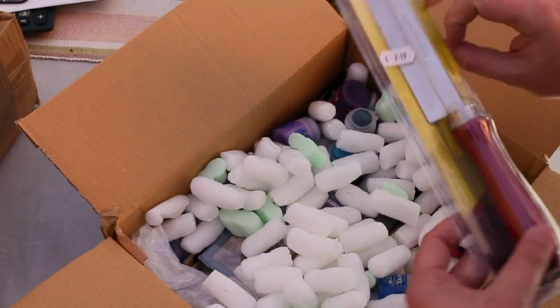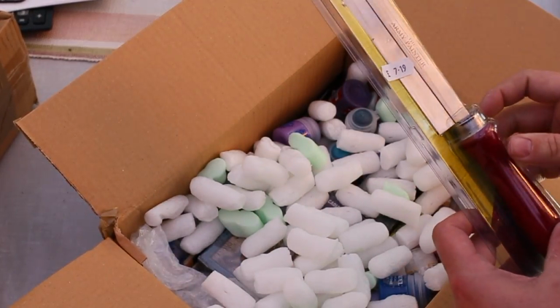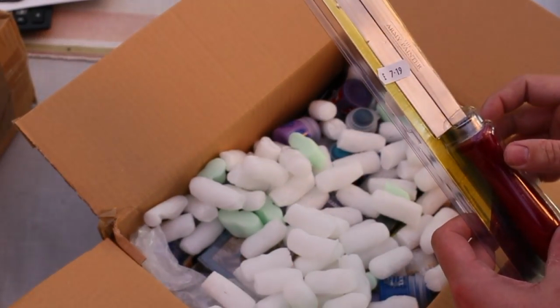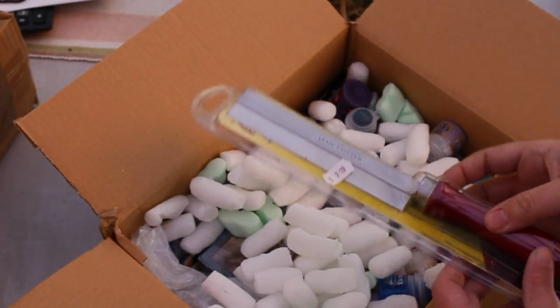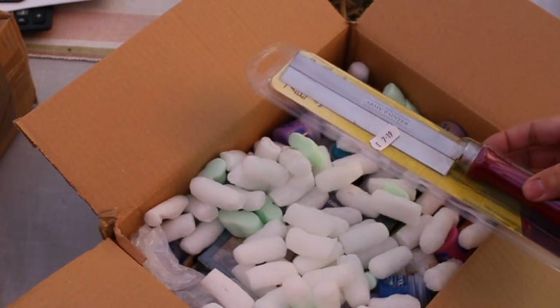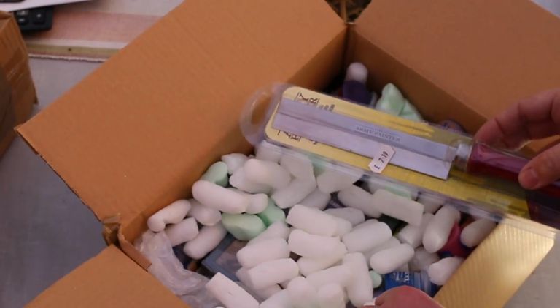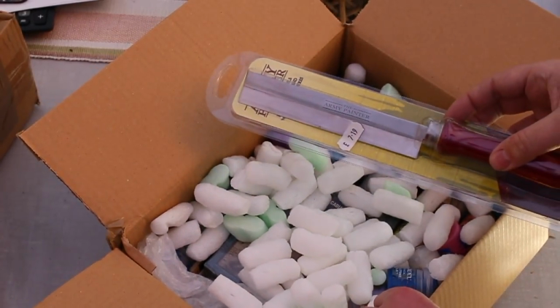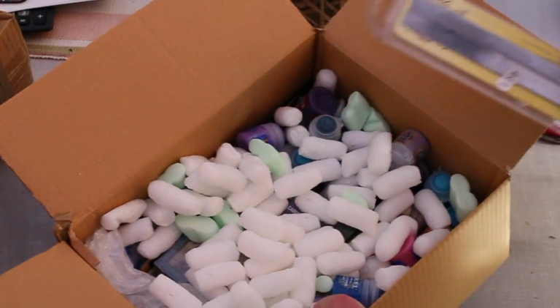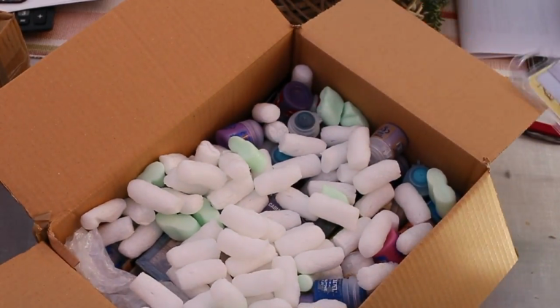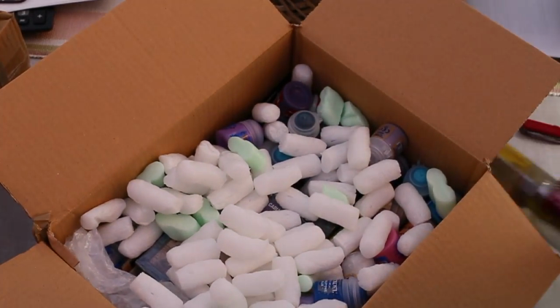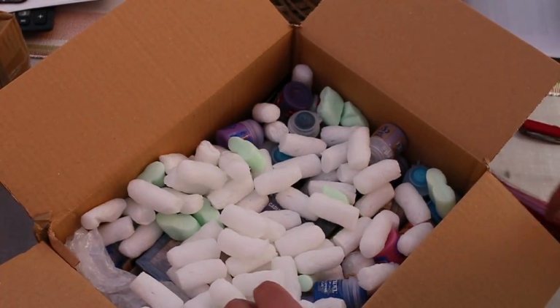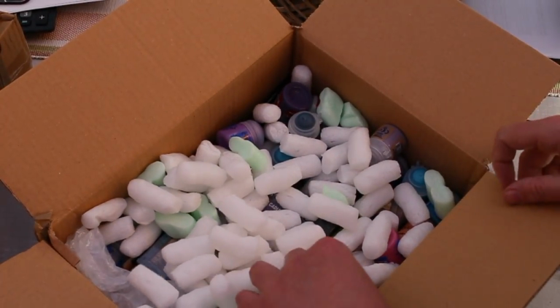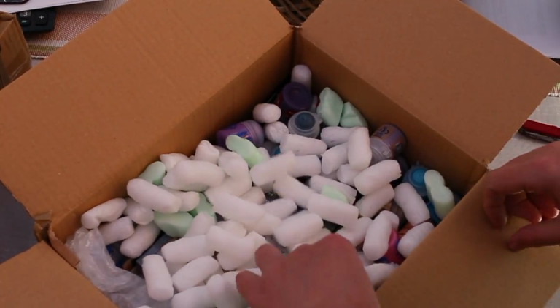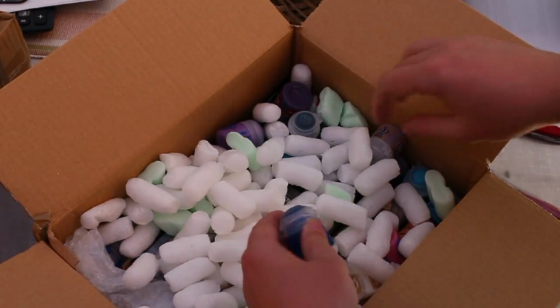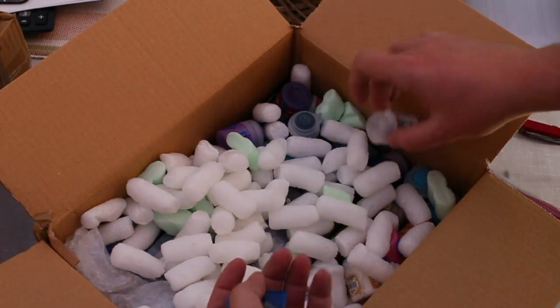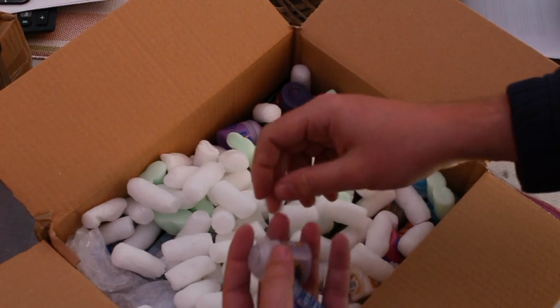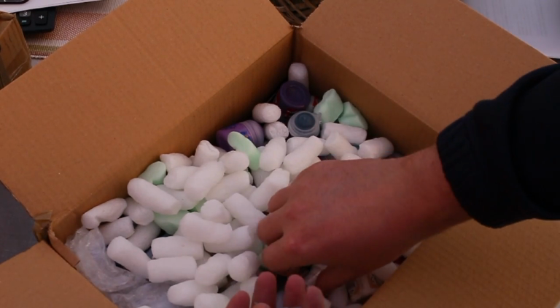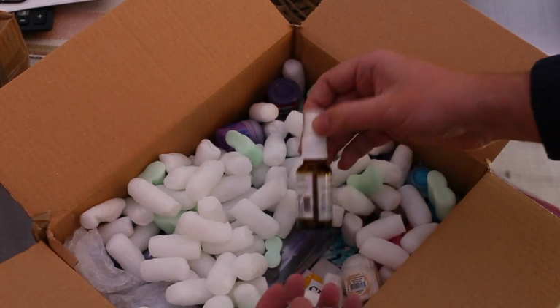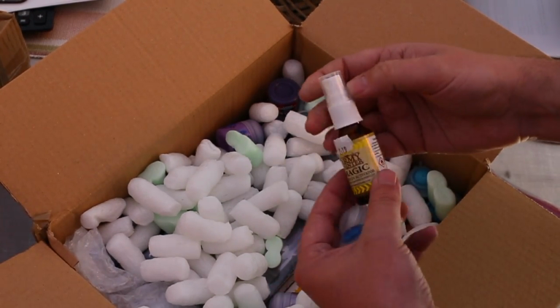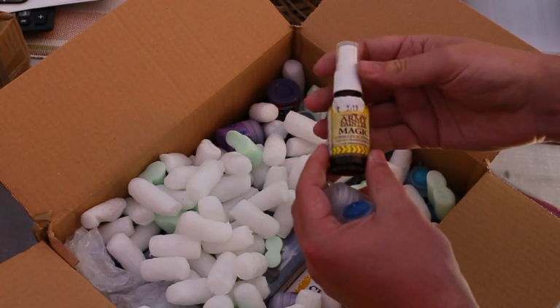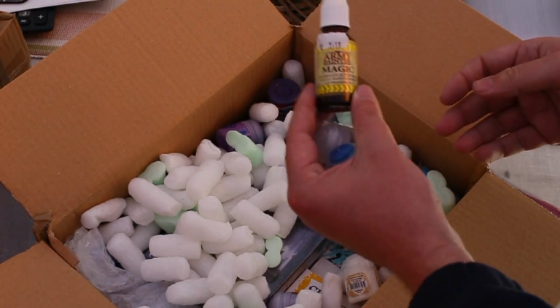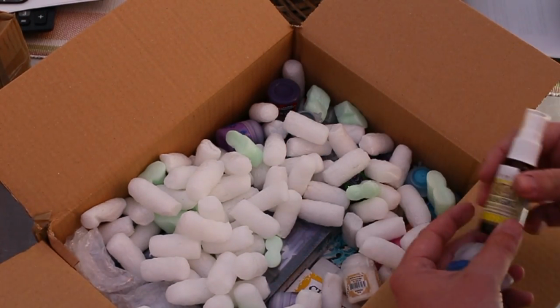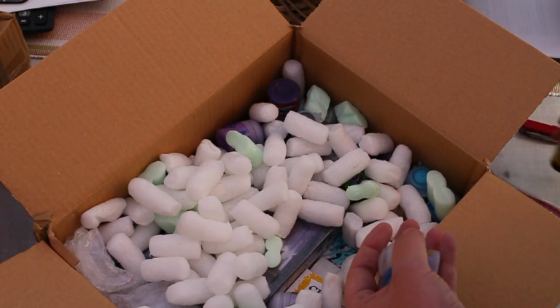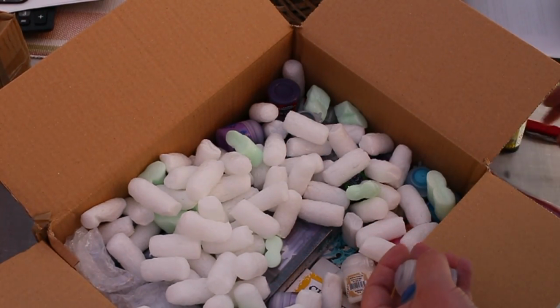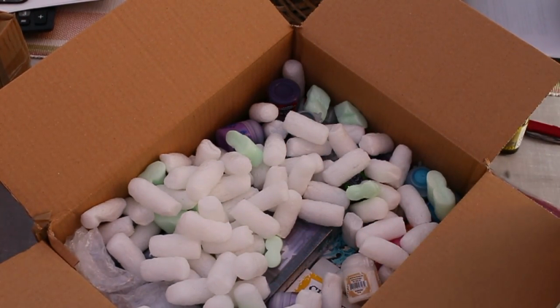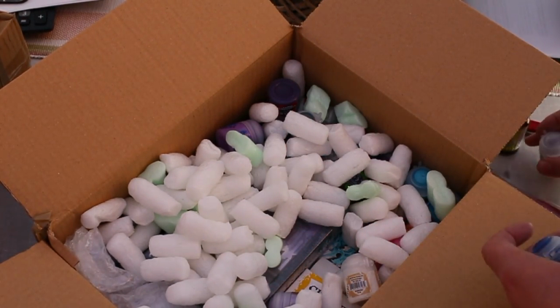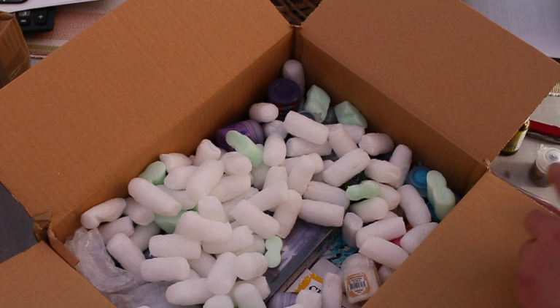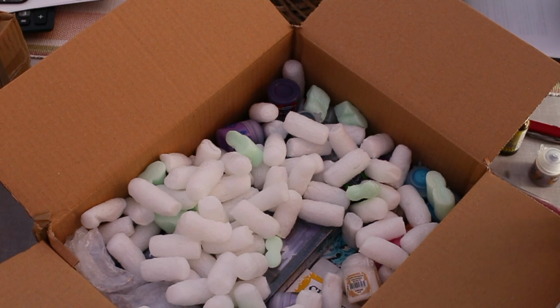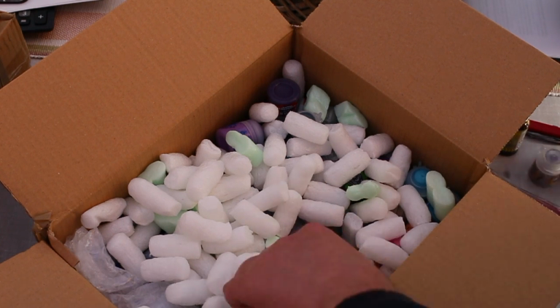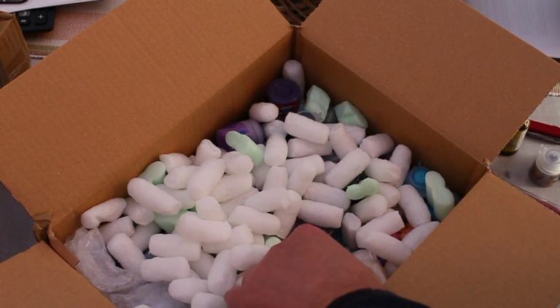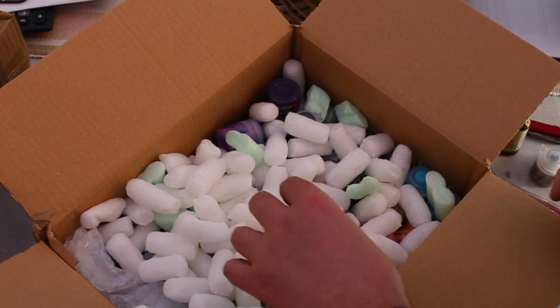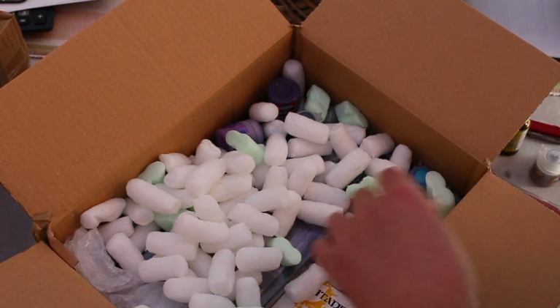A hobby saw. And a lot of paint. Activator — for making superglue dry quicker.